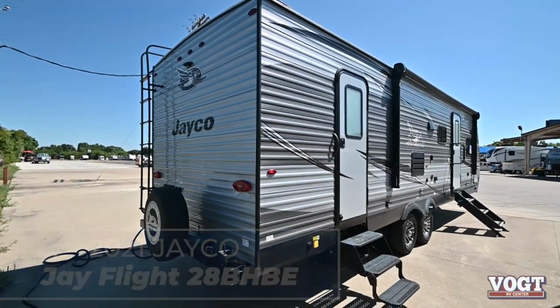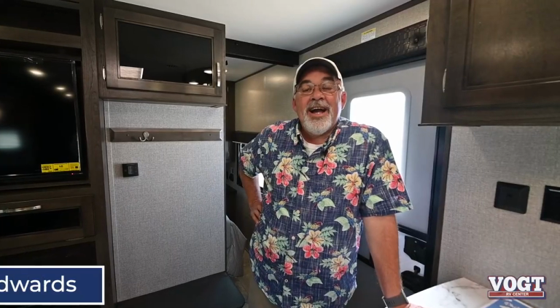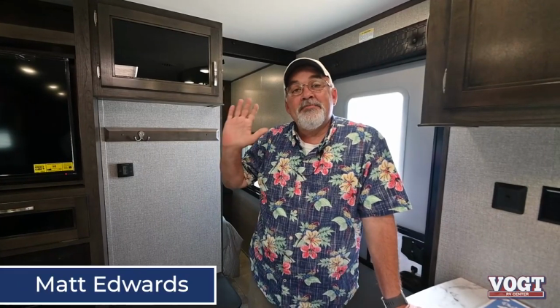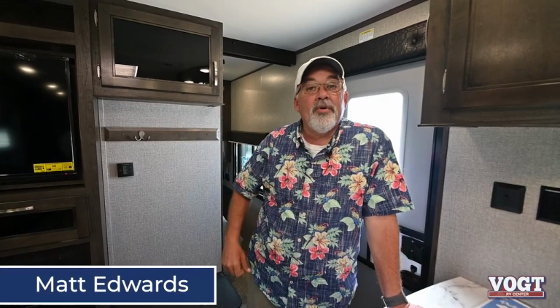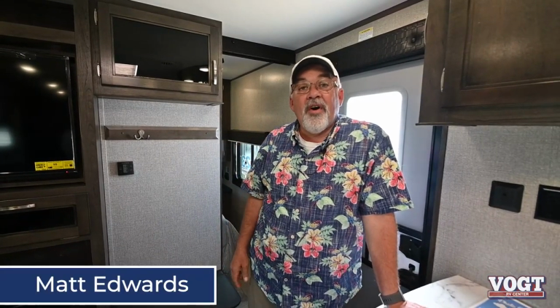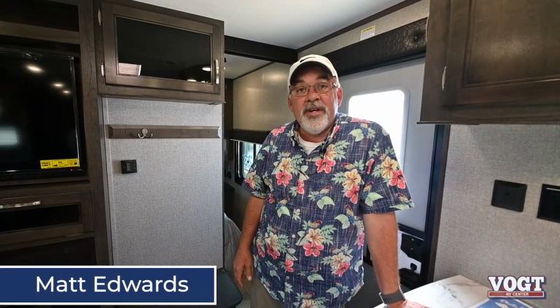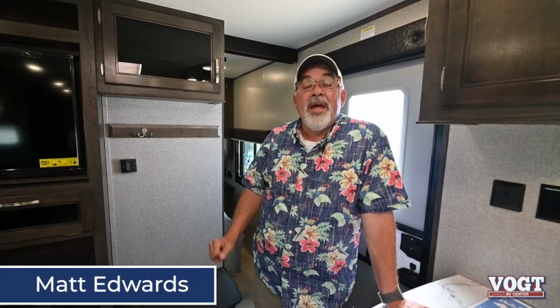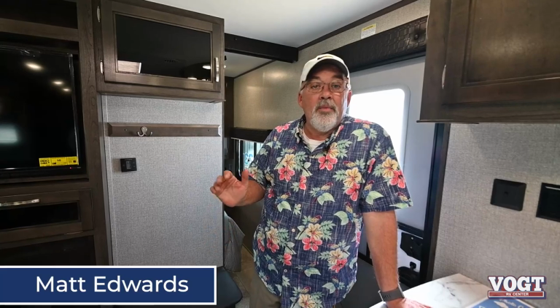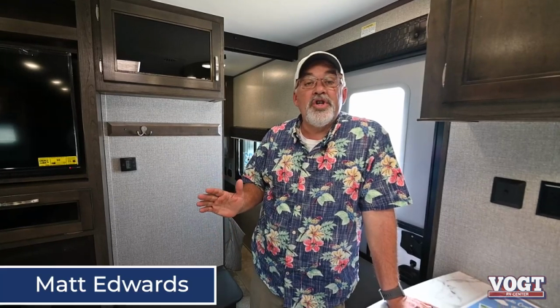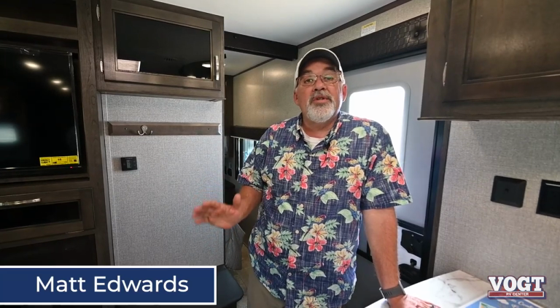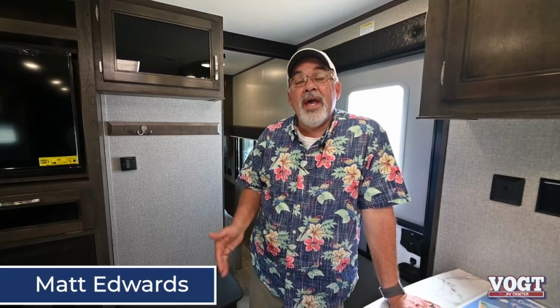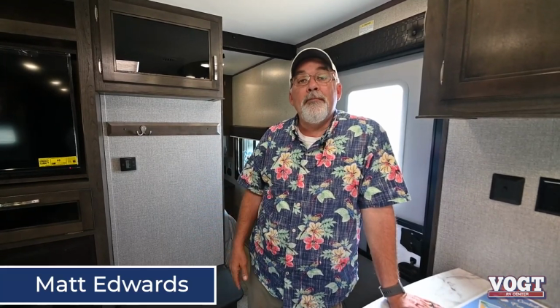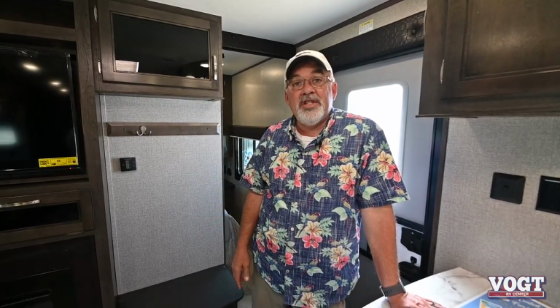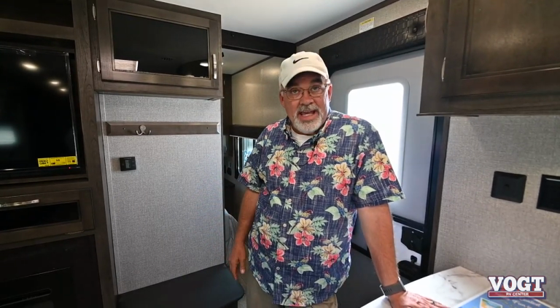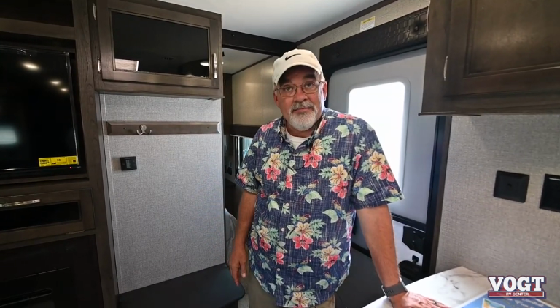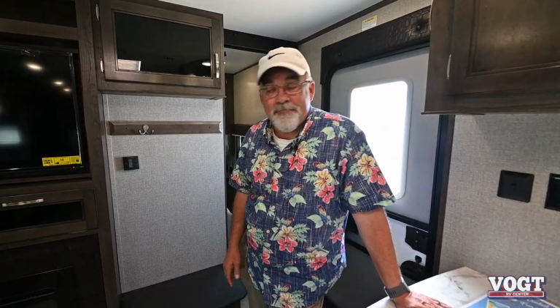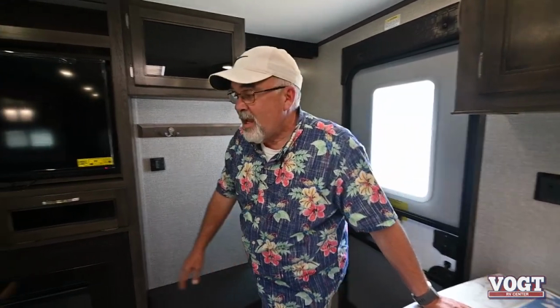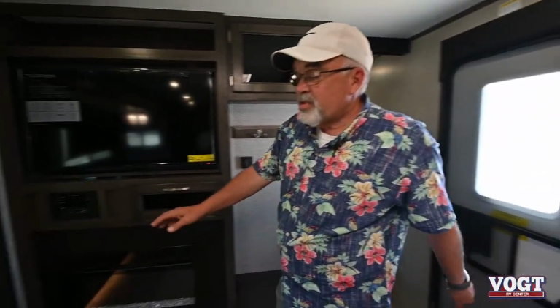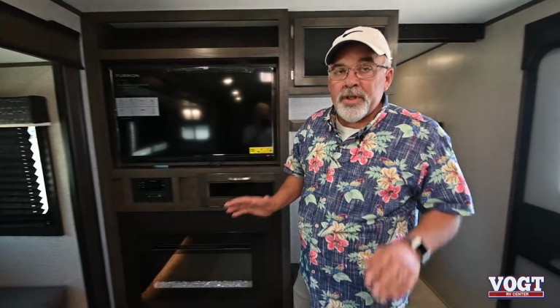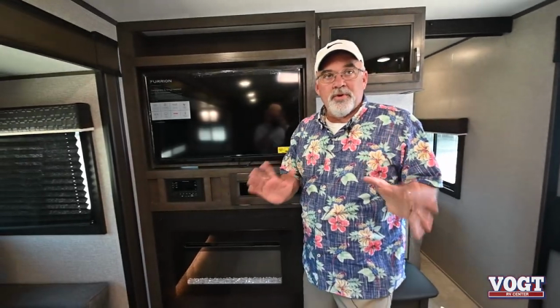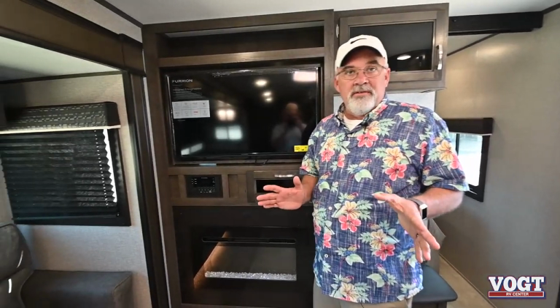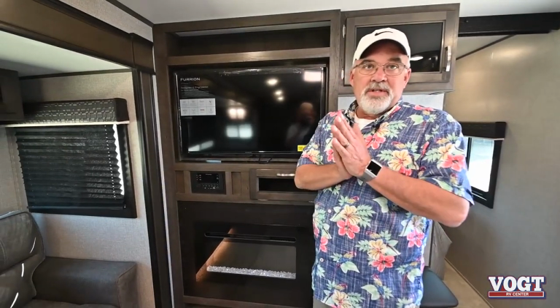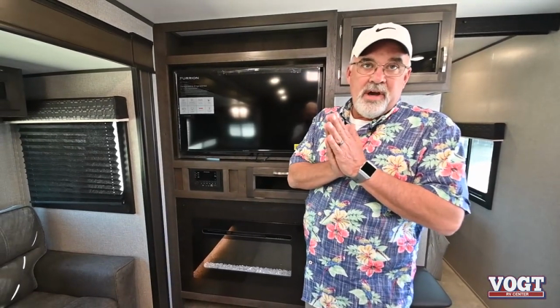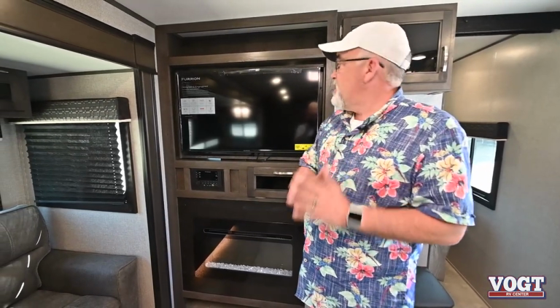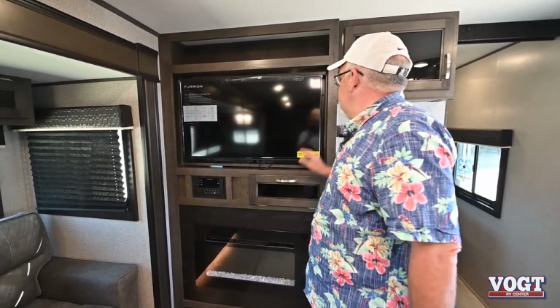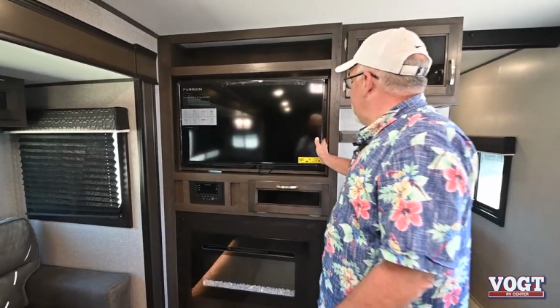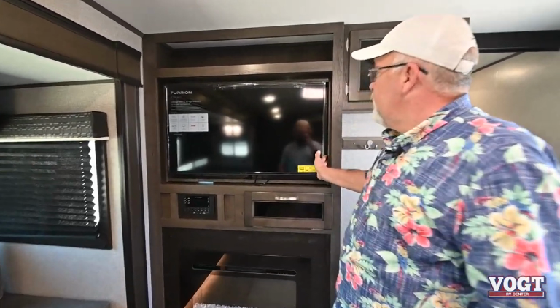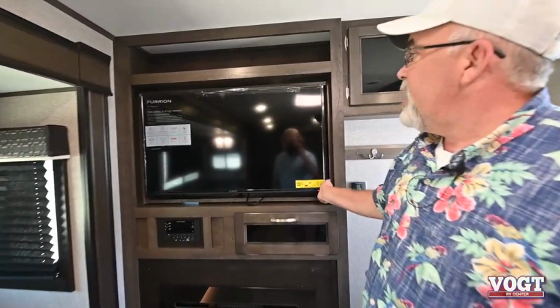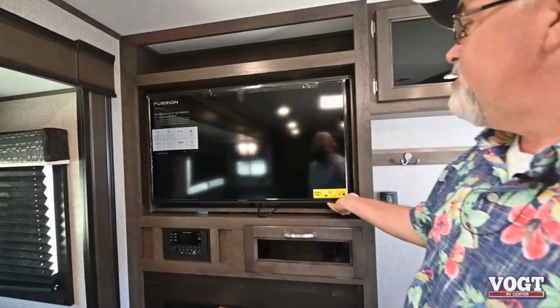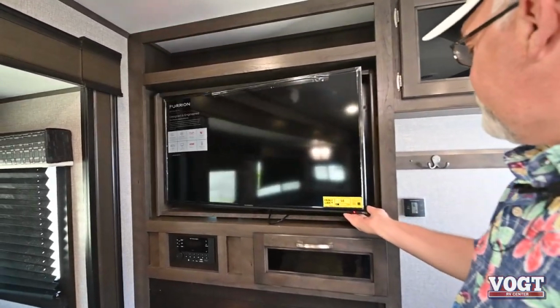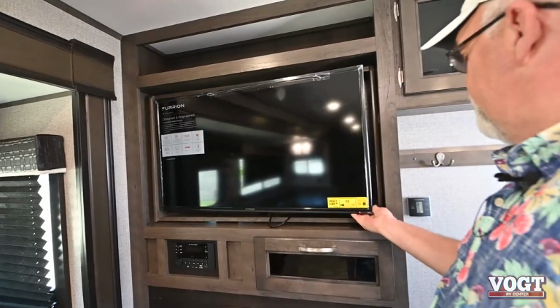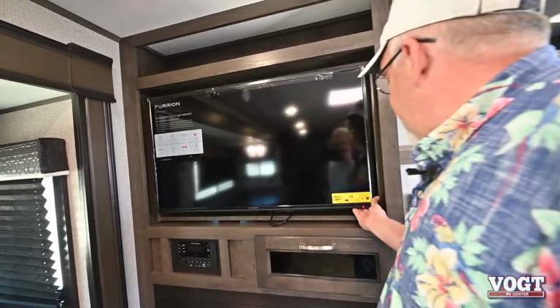Hey guys, this is Matt Edwards with Vaught RV and today we're going to show you the 28 BHBE. This is a really super great unit, especially if you have kids.